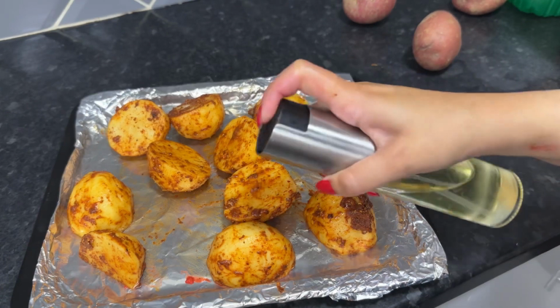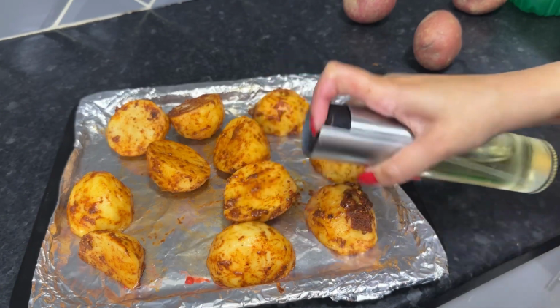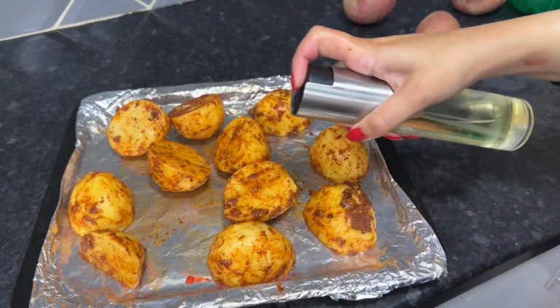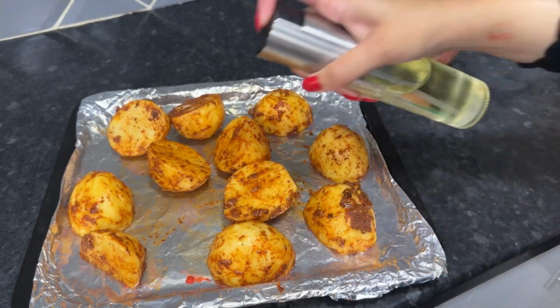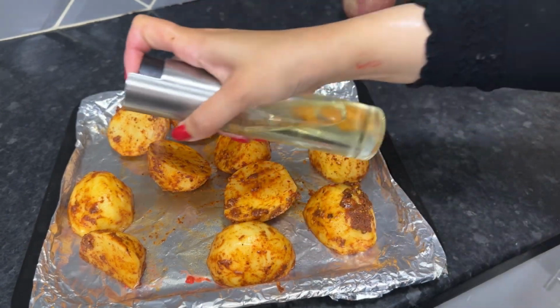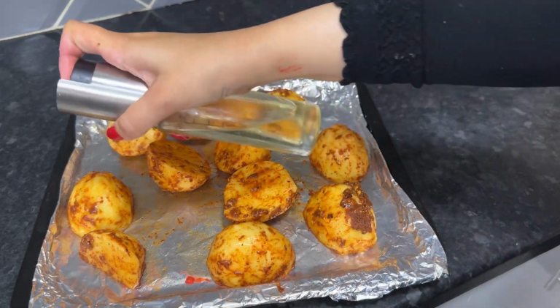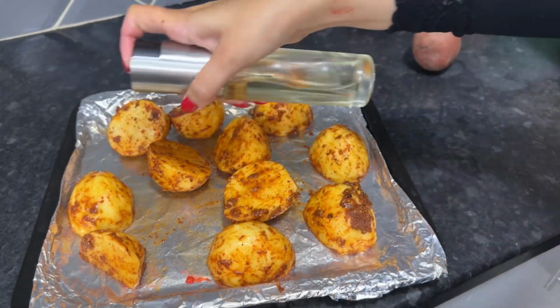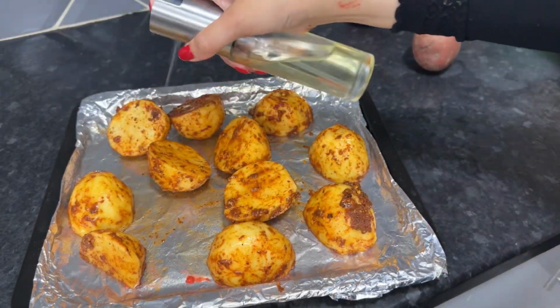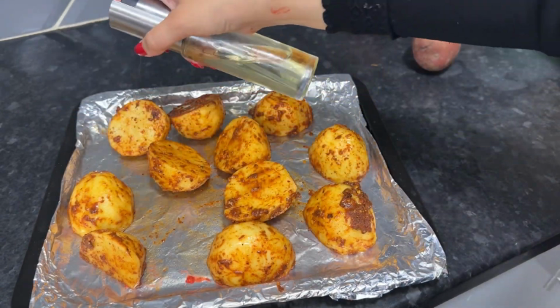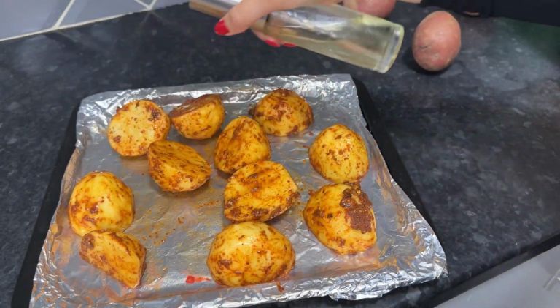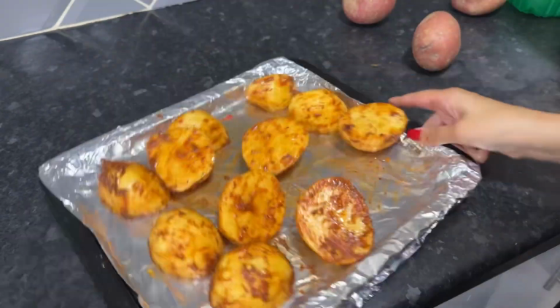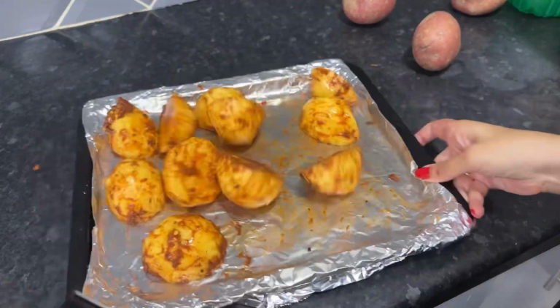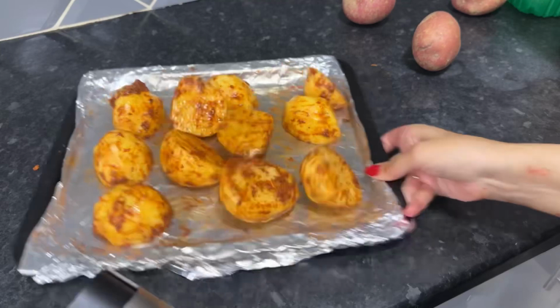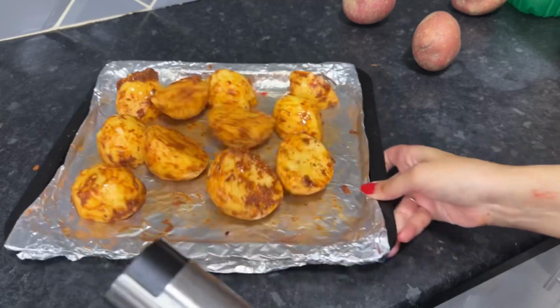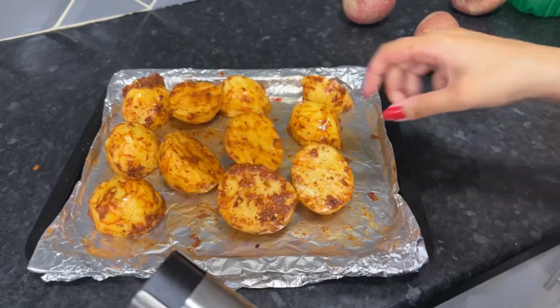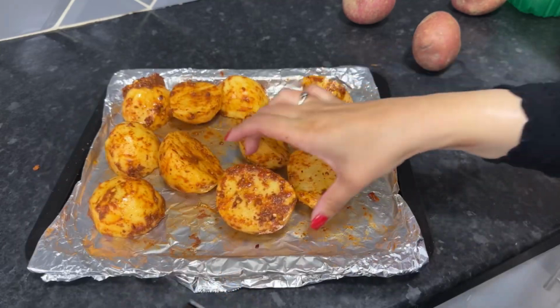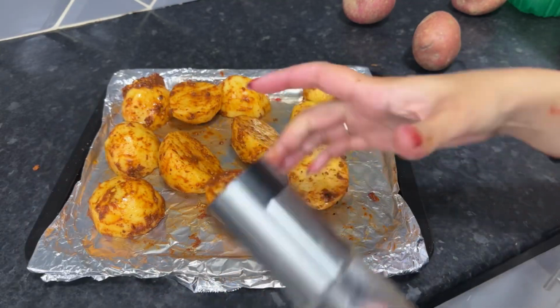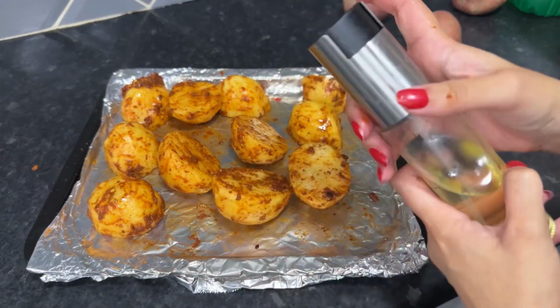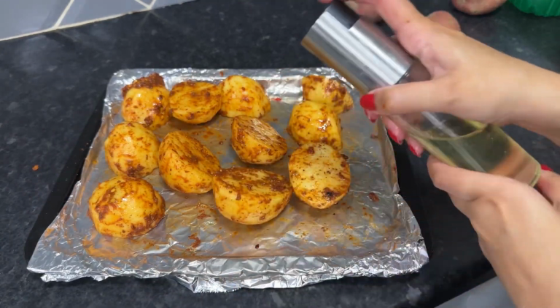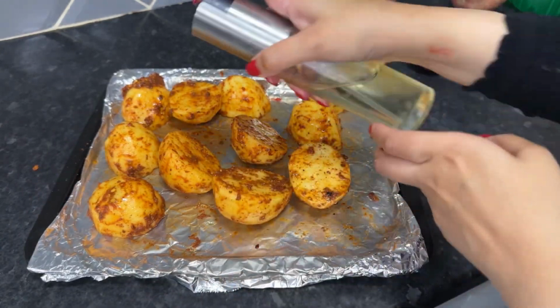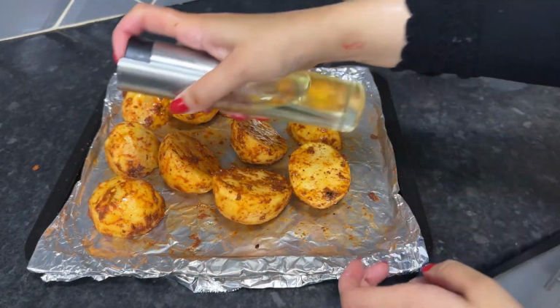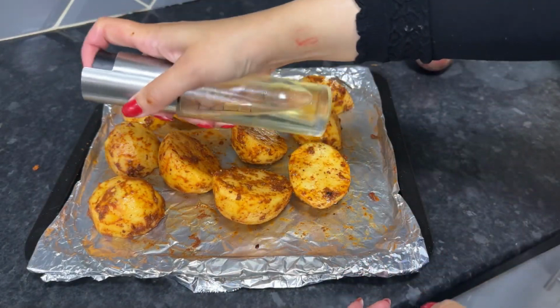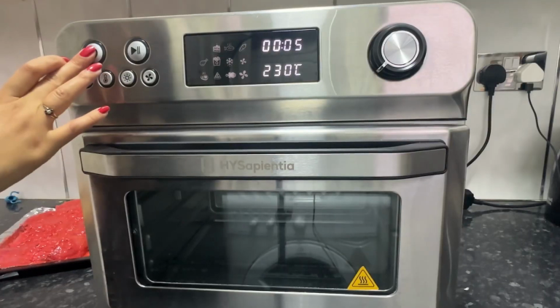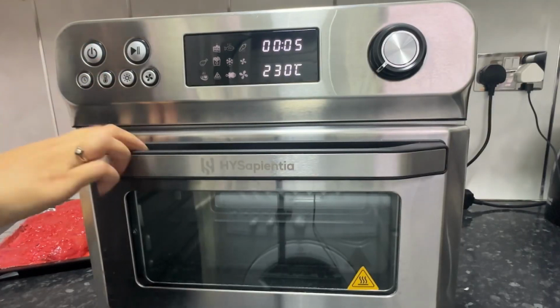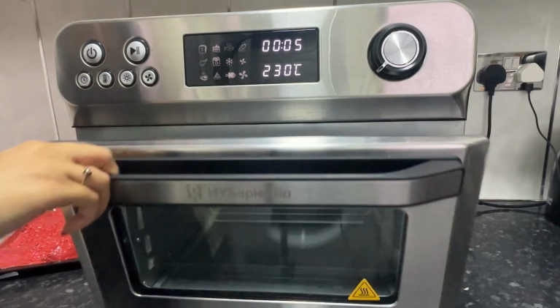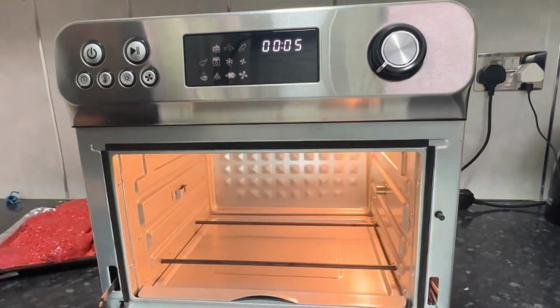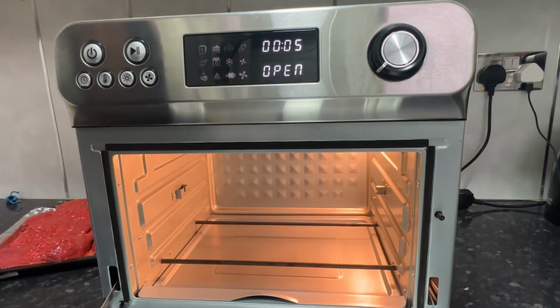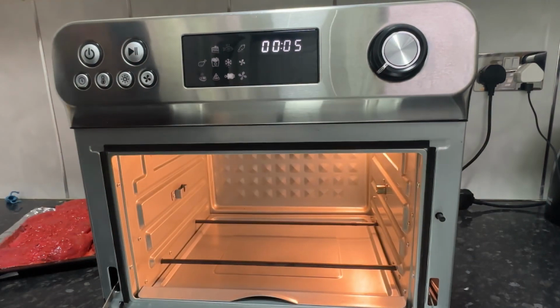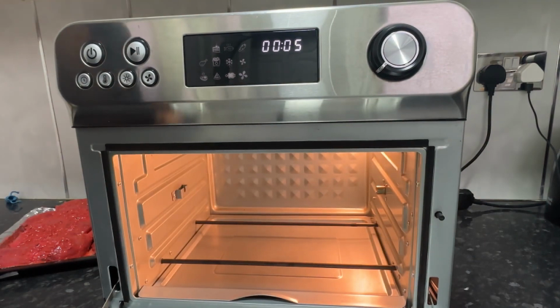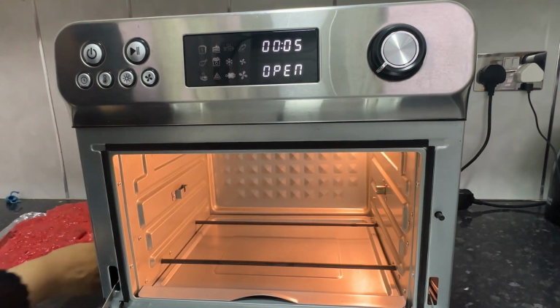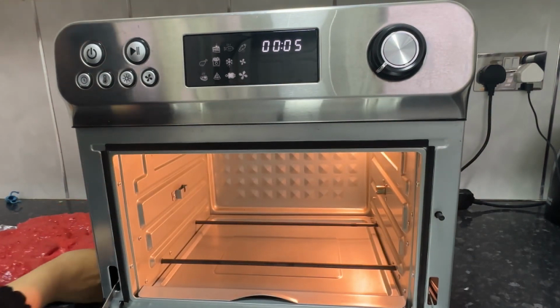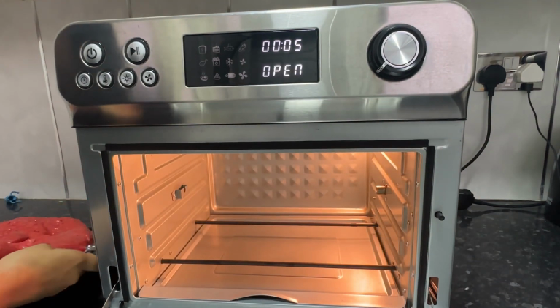Just before I put these in the airfryer, I sprayed them with some olive oil. I have decided to bake these potatoes in my airfryer oven. If you don't have an airfryer oven, that is totally fine — you can use a normal oven.